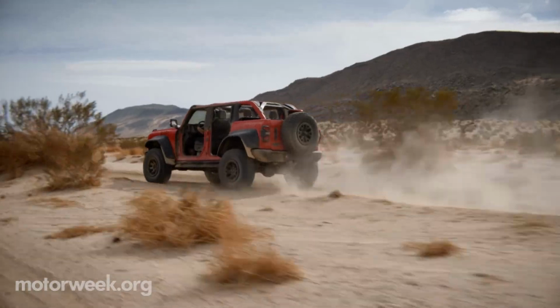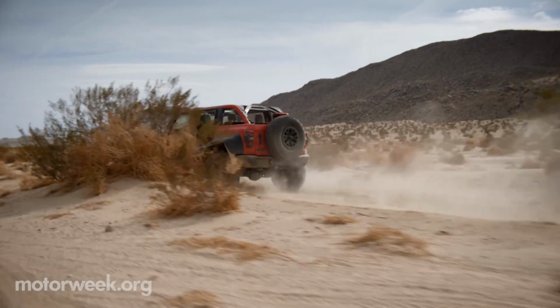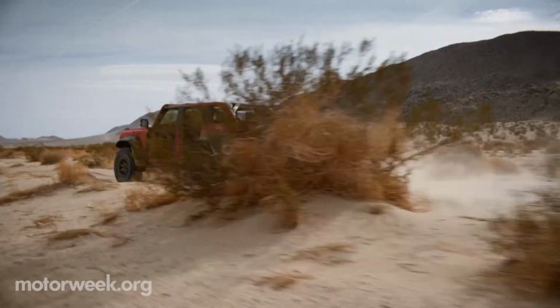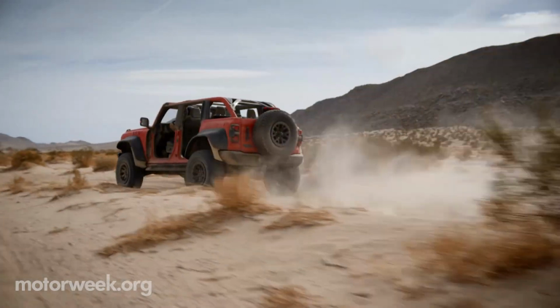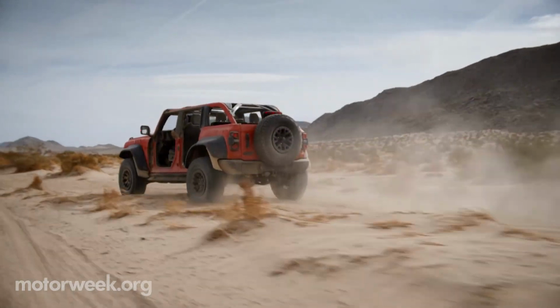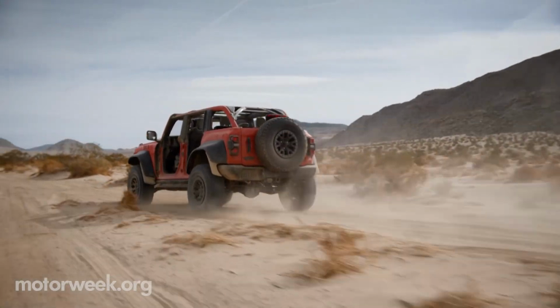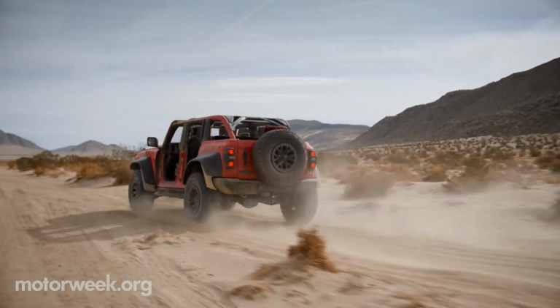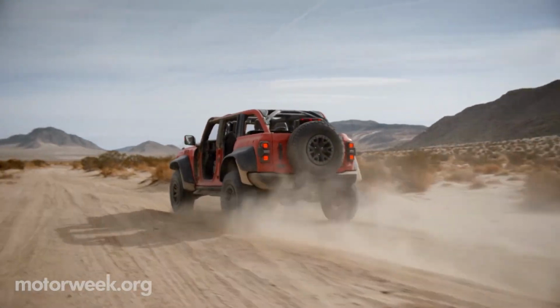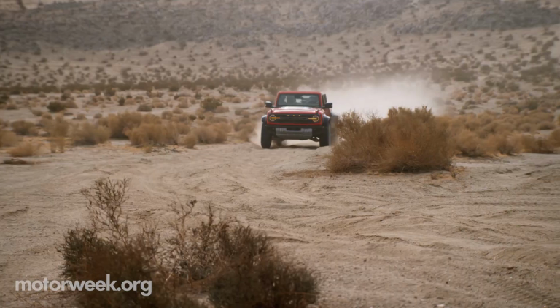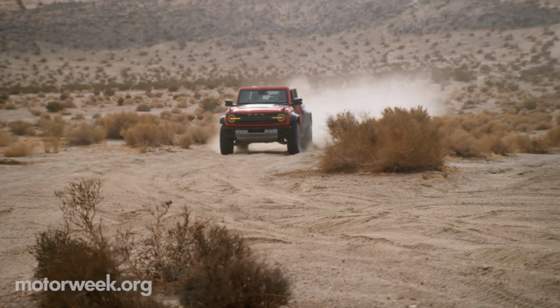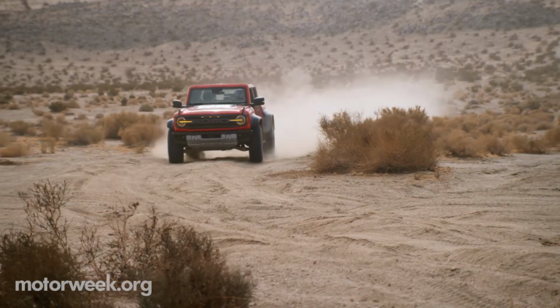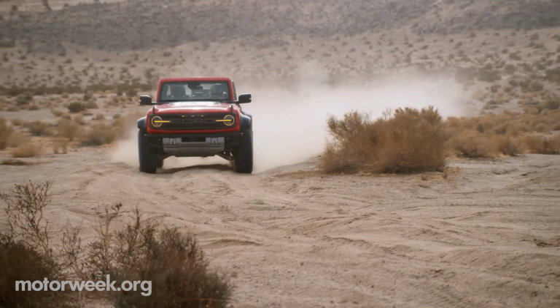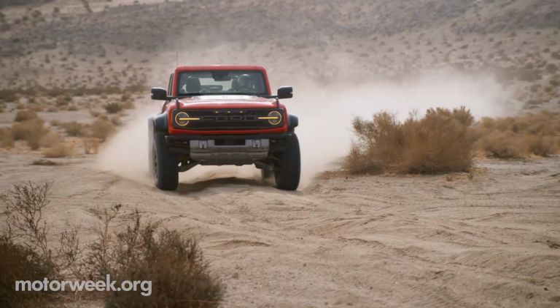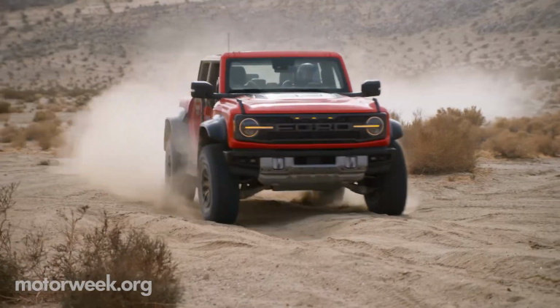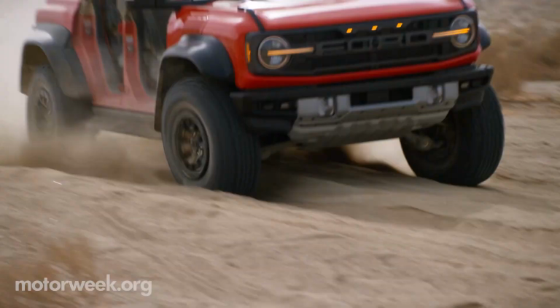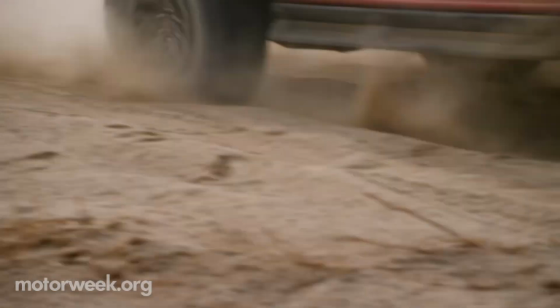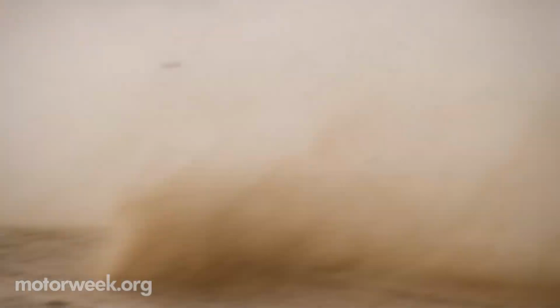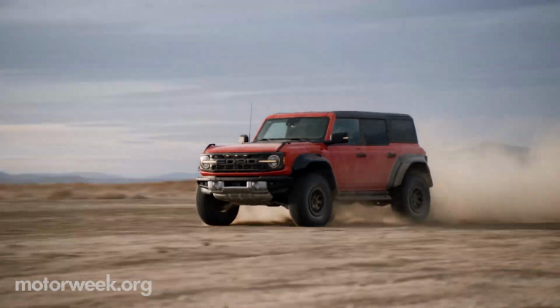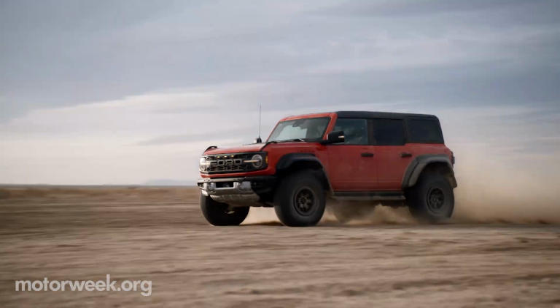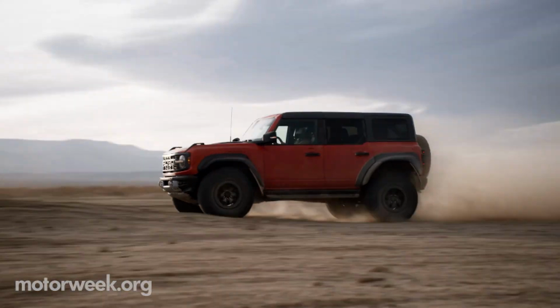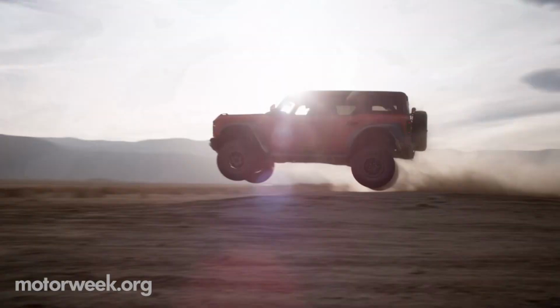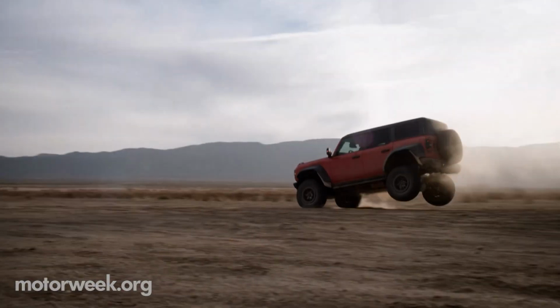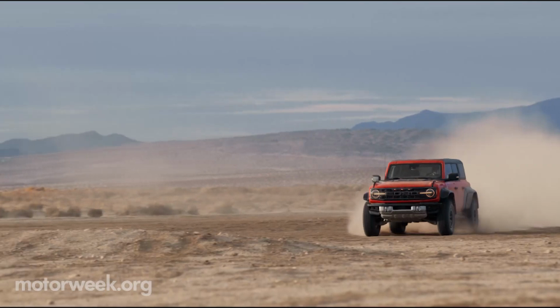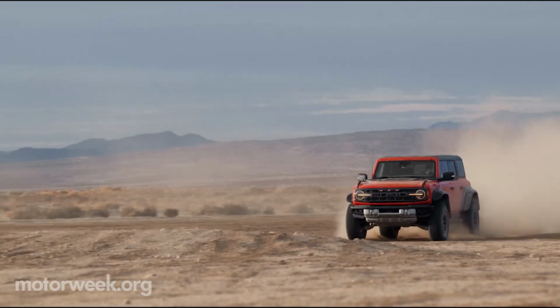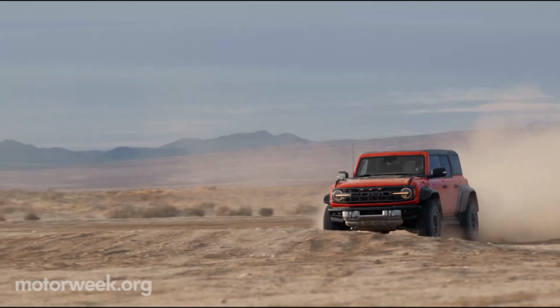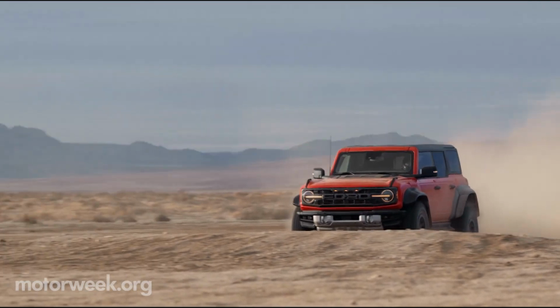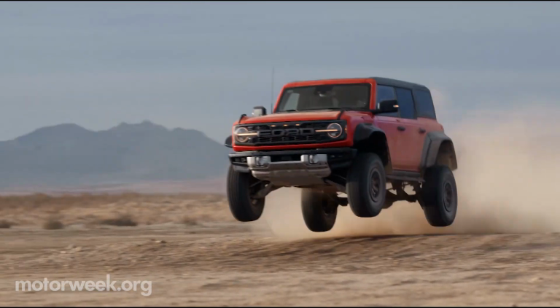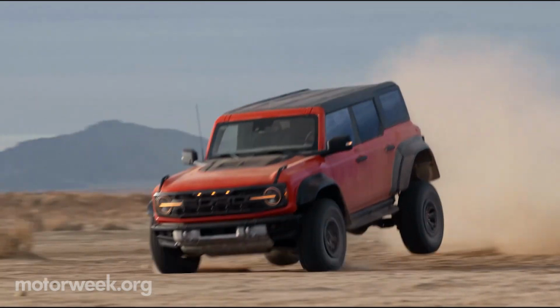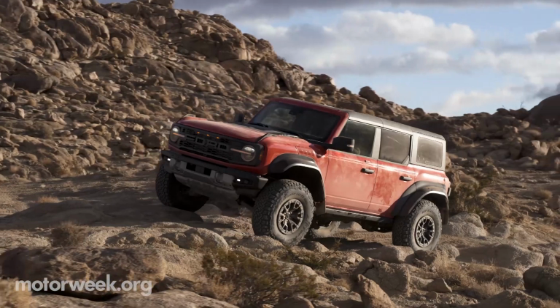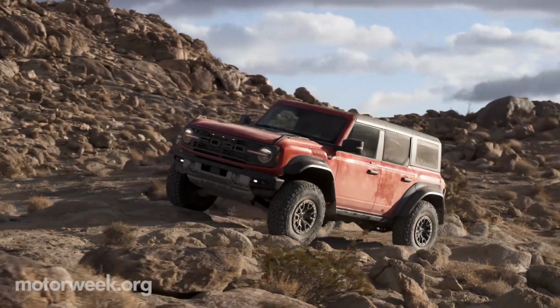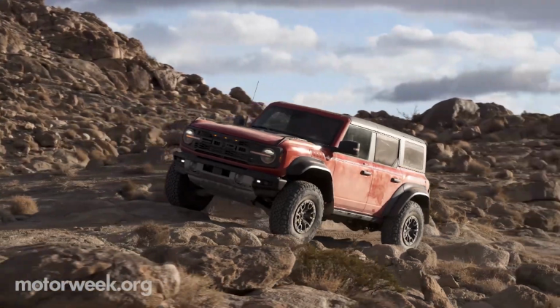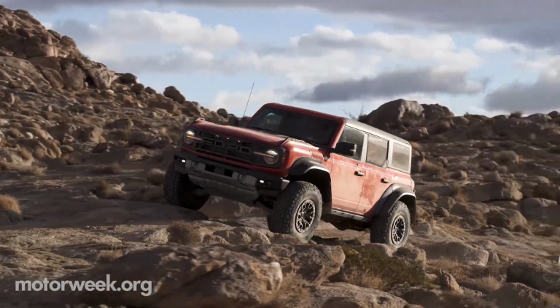The Raptor features a uniquely tuned Baja mode, which activates a turbo anti-lag system for high-speed off-road performance, and a Bronco-first tow mode, which enables a 4,500-pound tow rating — 1,000 pounds more than the base Bronco.